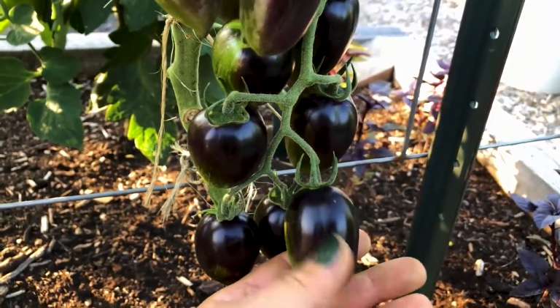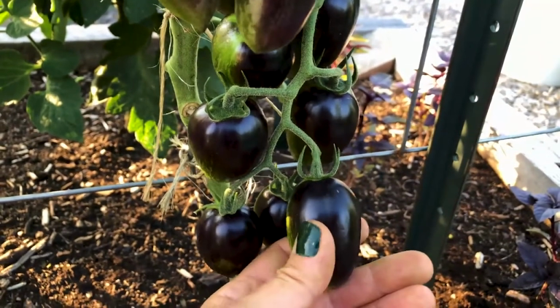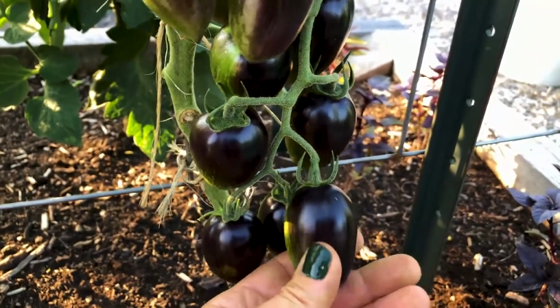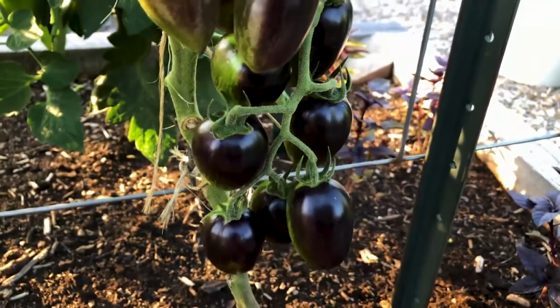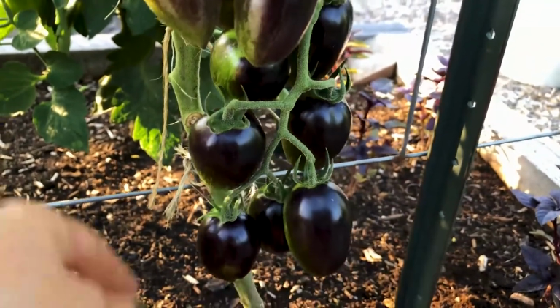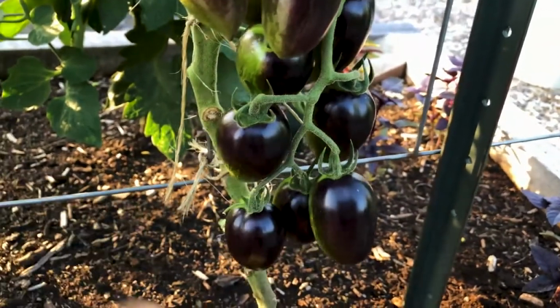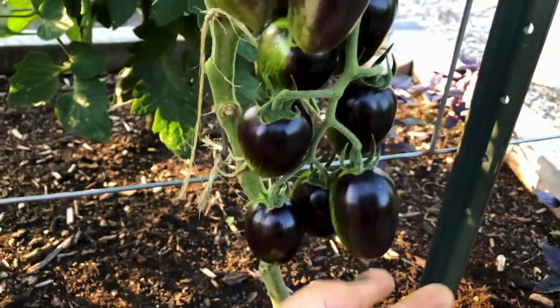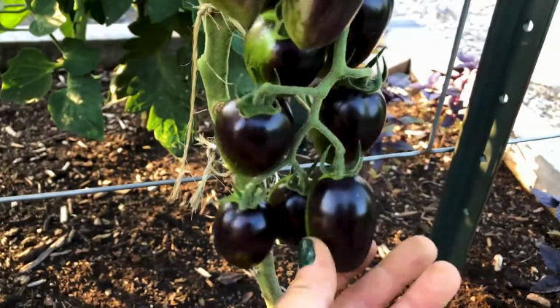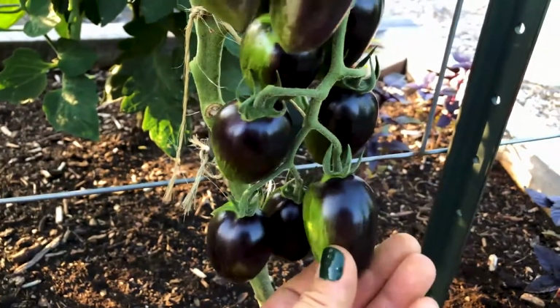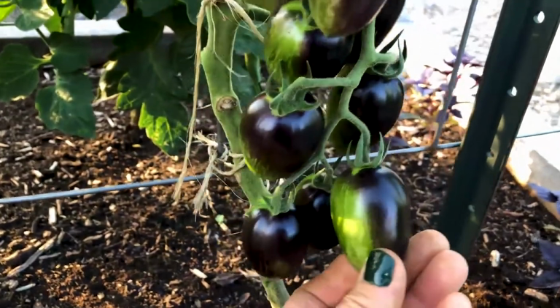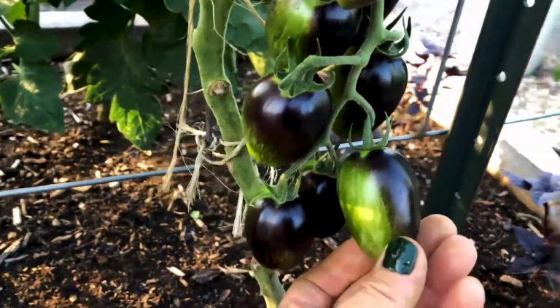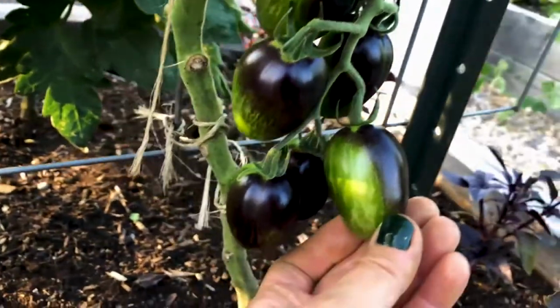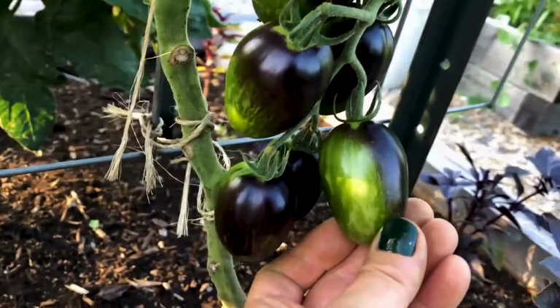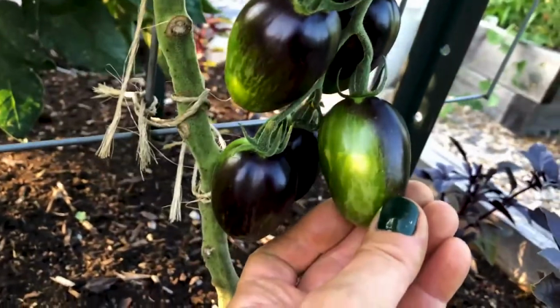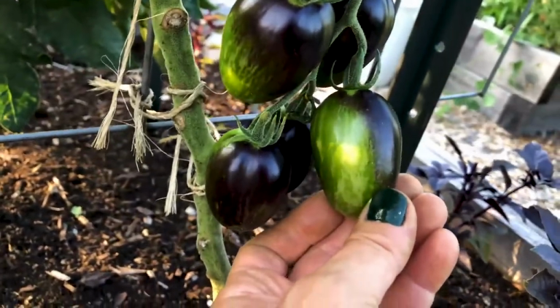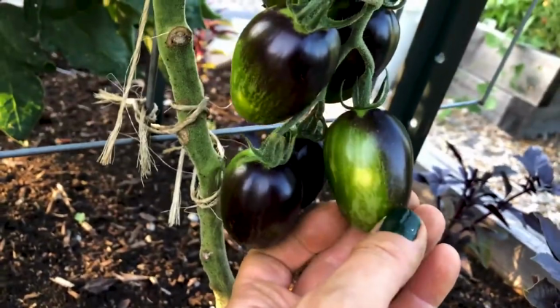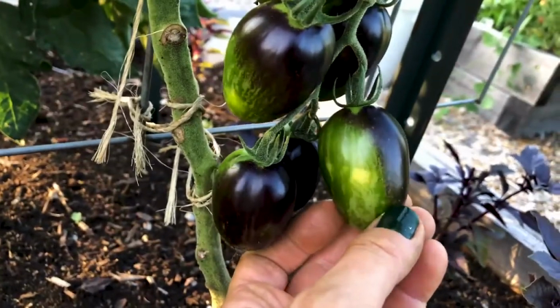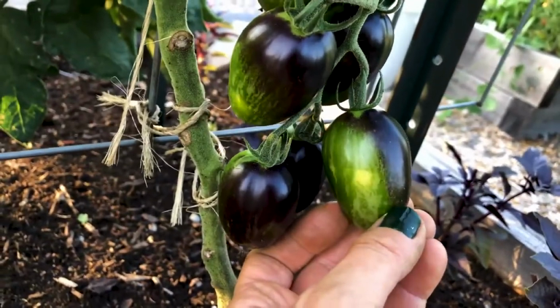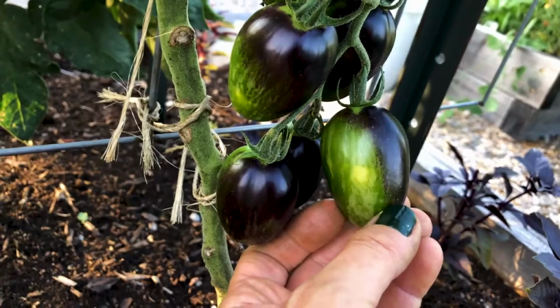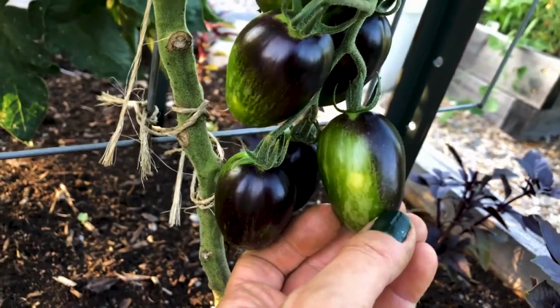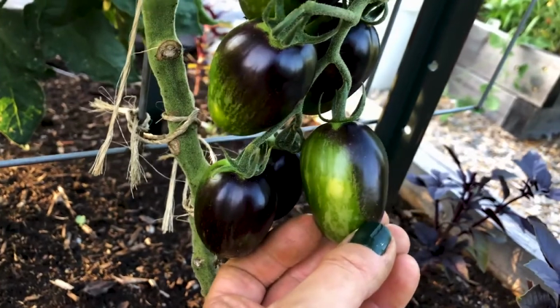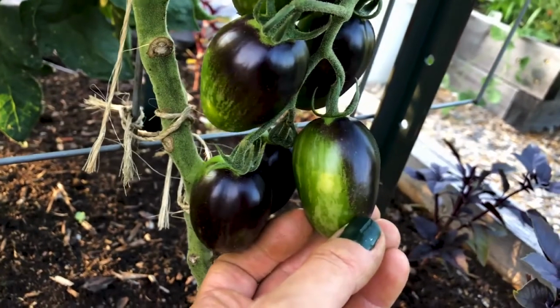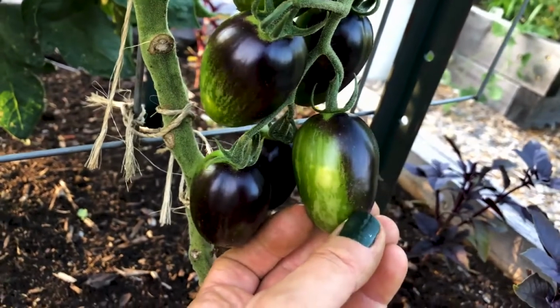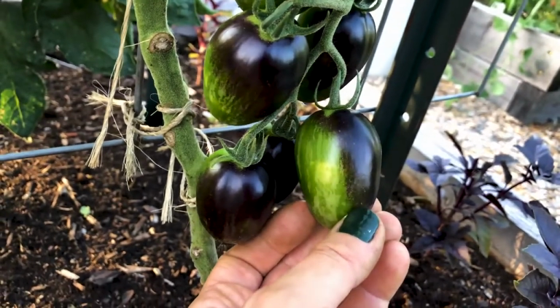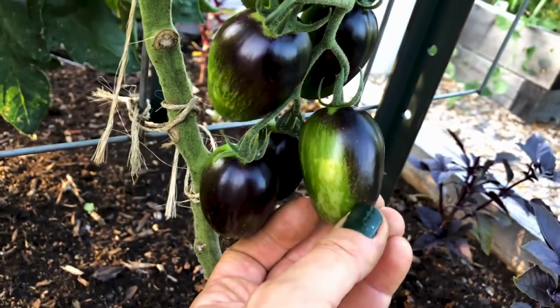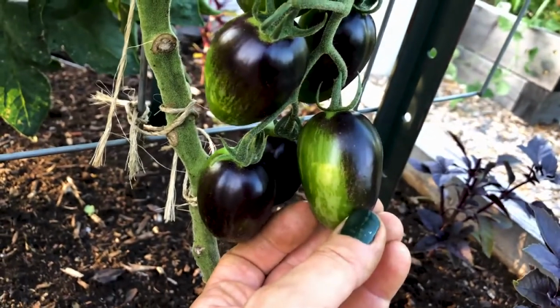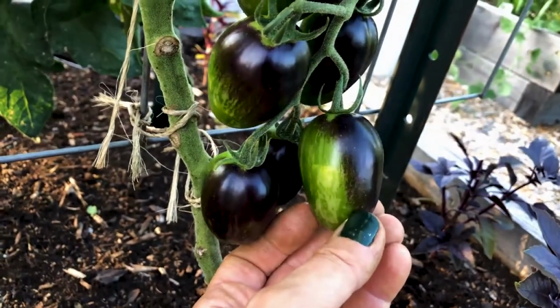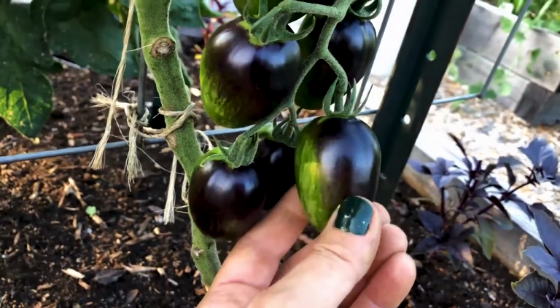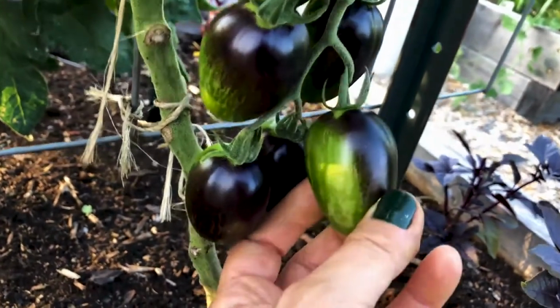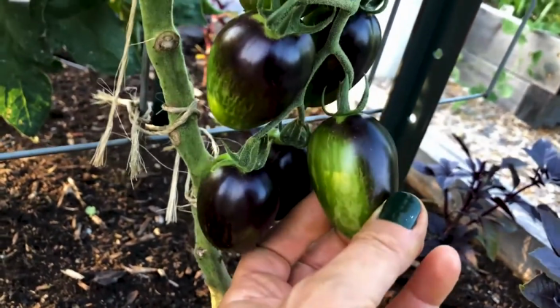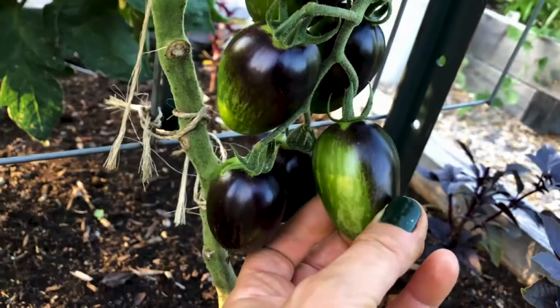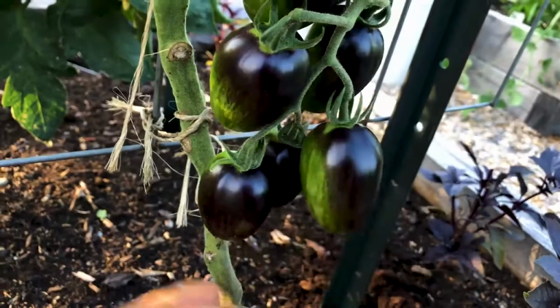That's the first sign that your tomato is not ready. Another thing you should do is turn to the back. Now if you look at the back of this tomato you see it's all green and white striped. When this tomato is ready it will have red striping in it. If you don't see red striping, it's not ready.